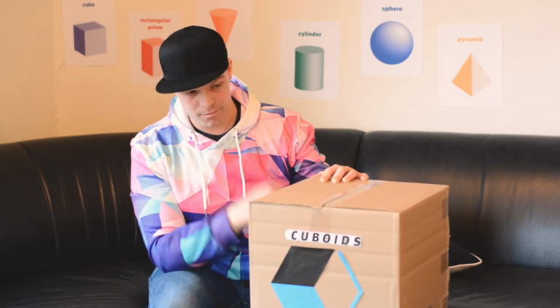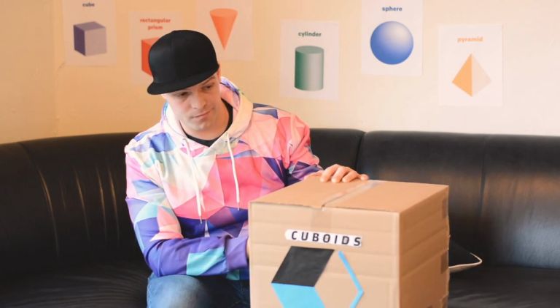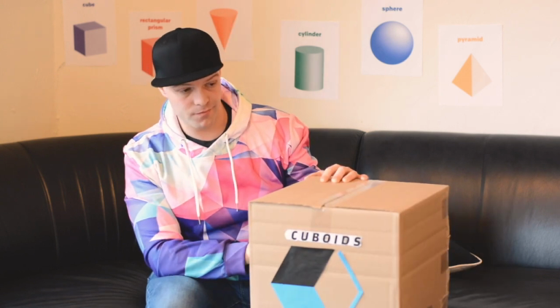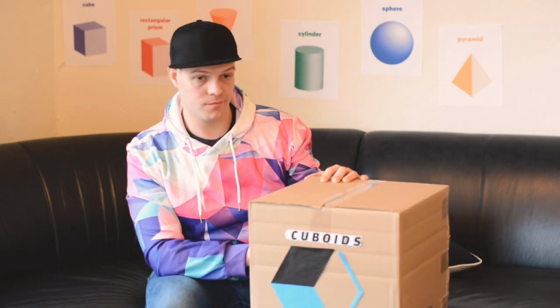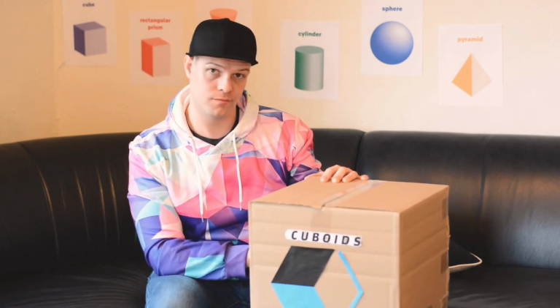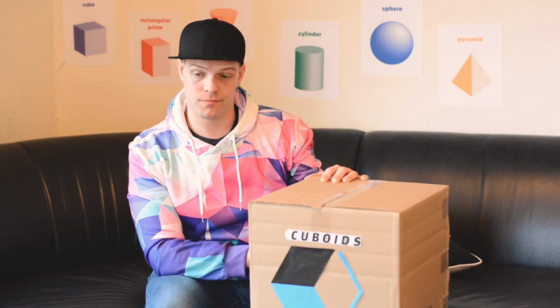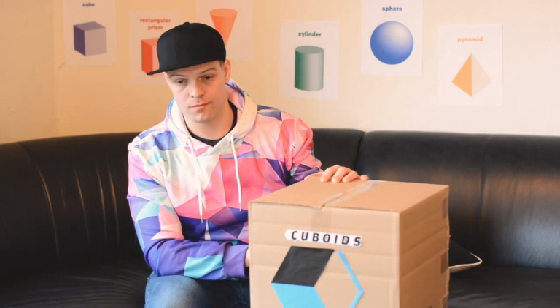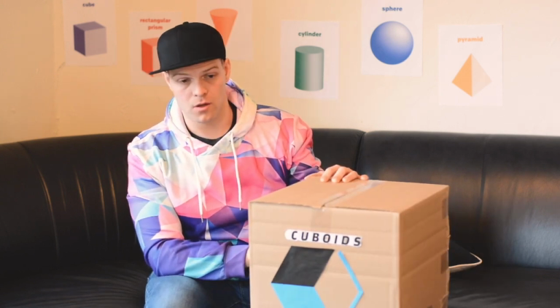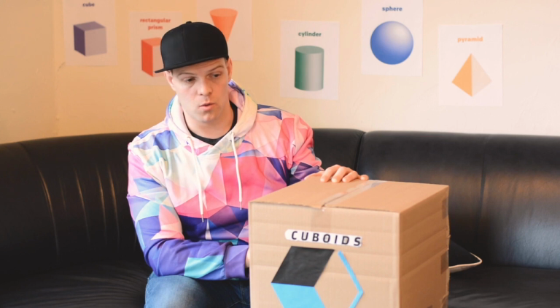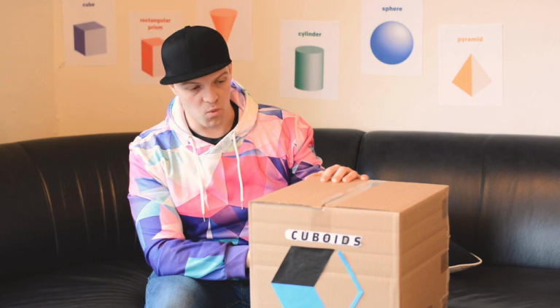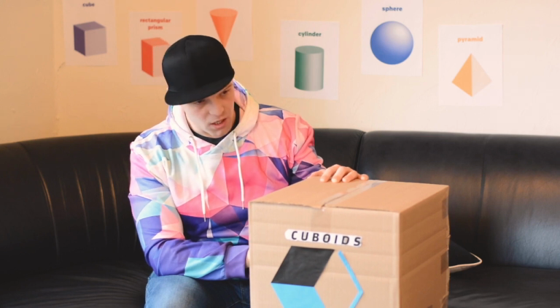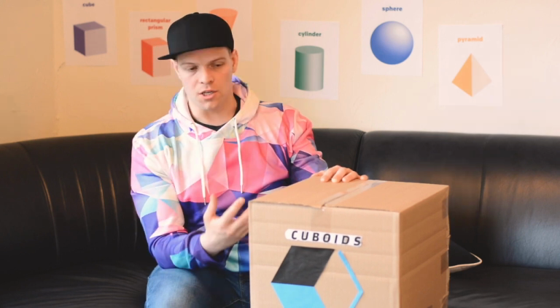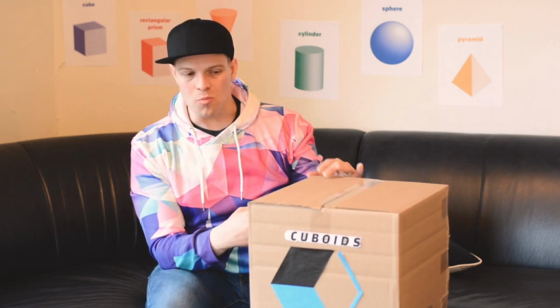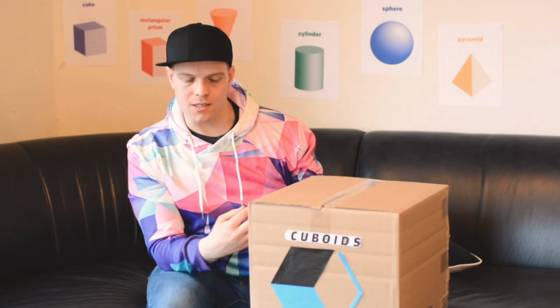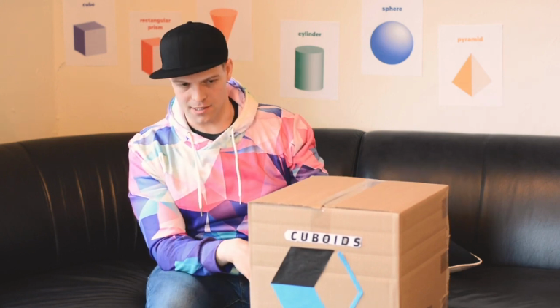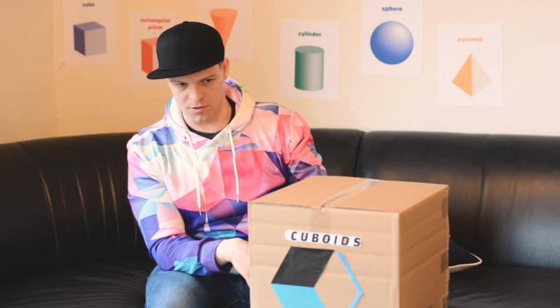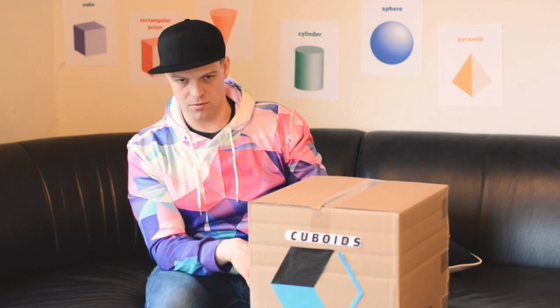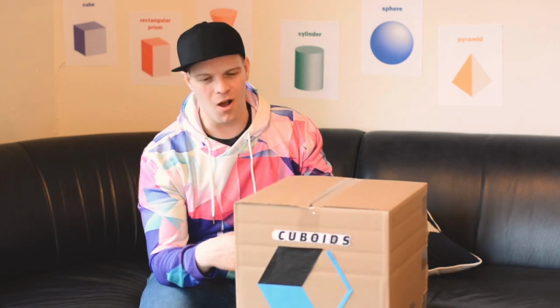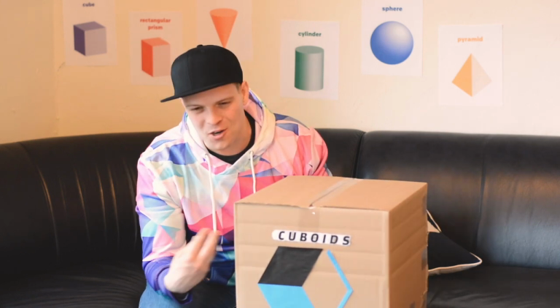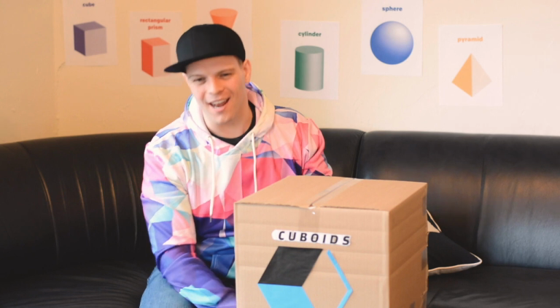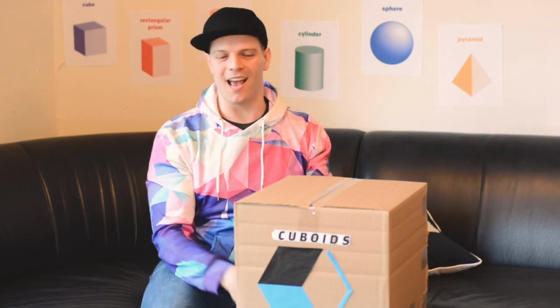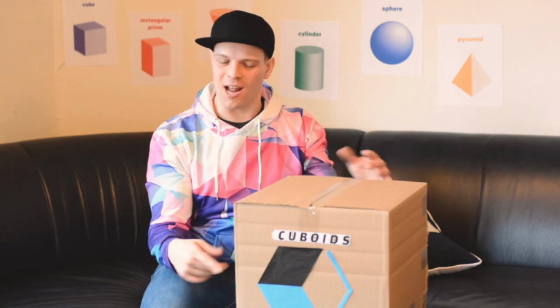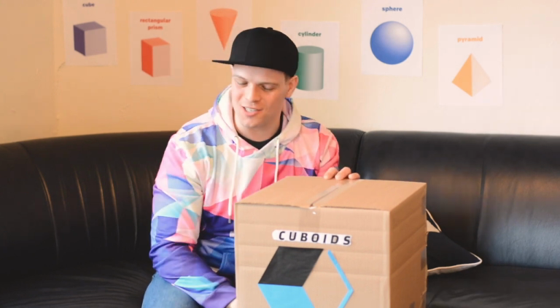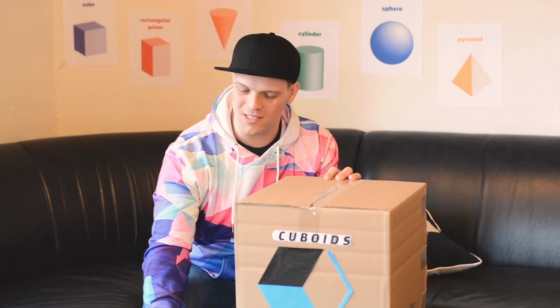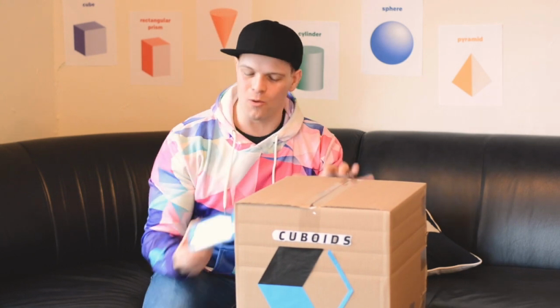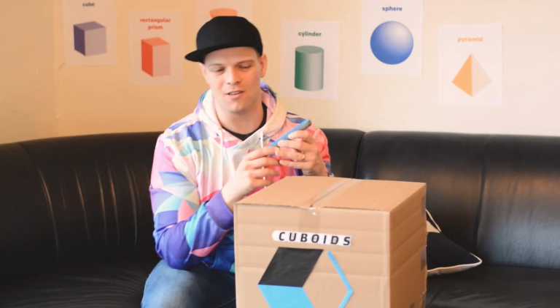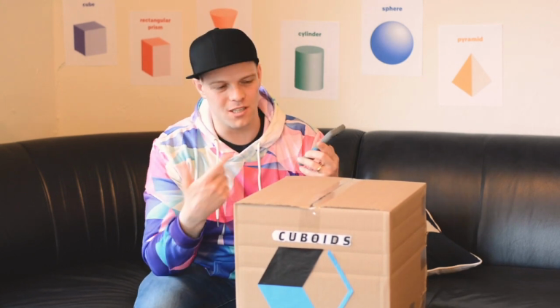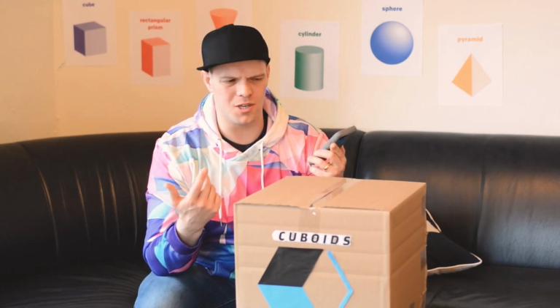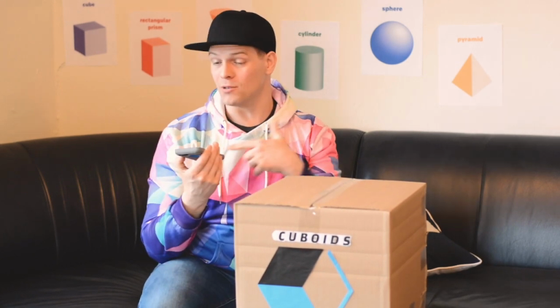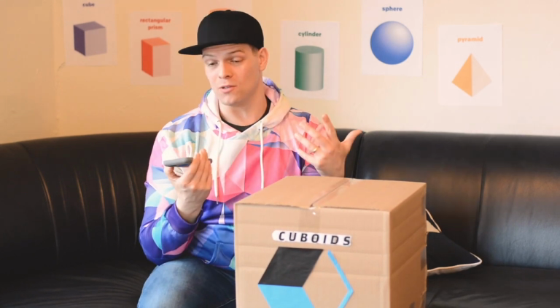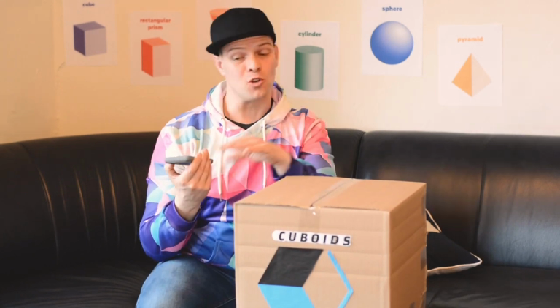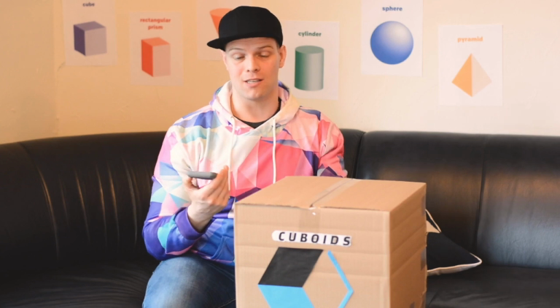'Great. It sounds like you did receive the correct figure. Cubes are a kind of rectangular prism.' Wait, what? A cube is a kind of rectangular prism. I knew that — I knew that, I was just testing you guys out. I wanted to see if you really did know your shapes. I was giving you a test and you passed it.